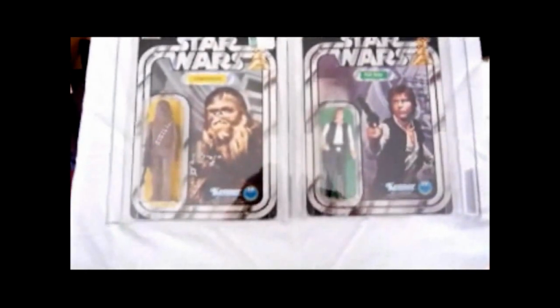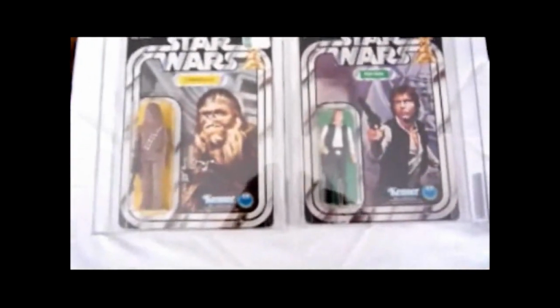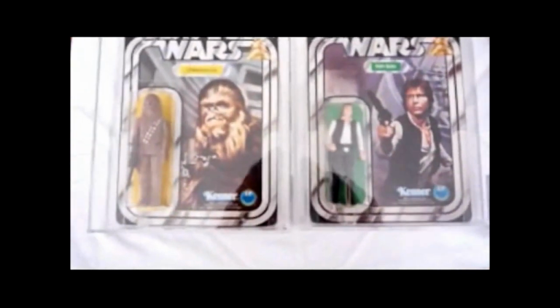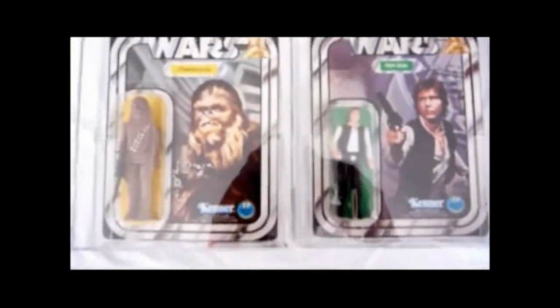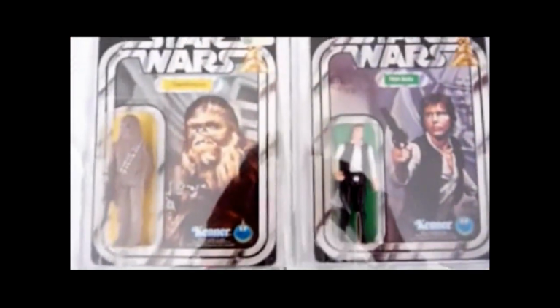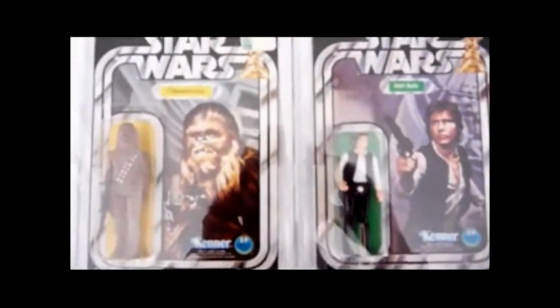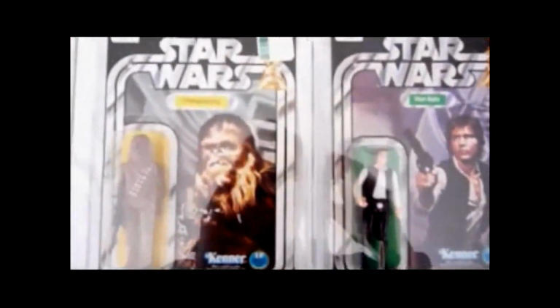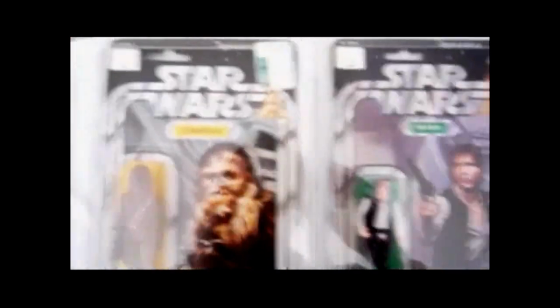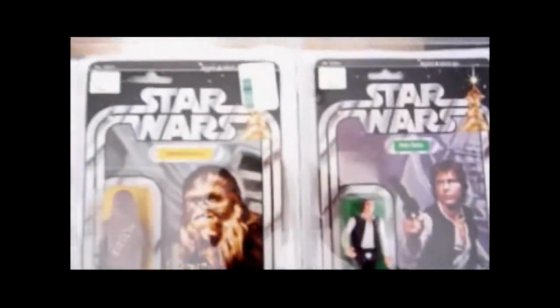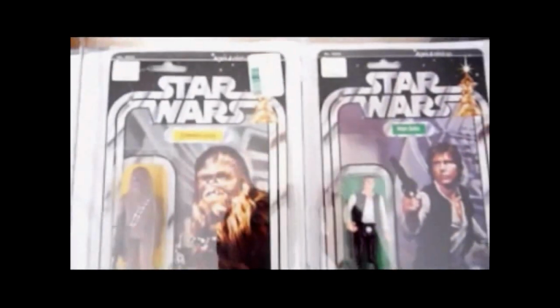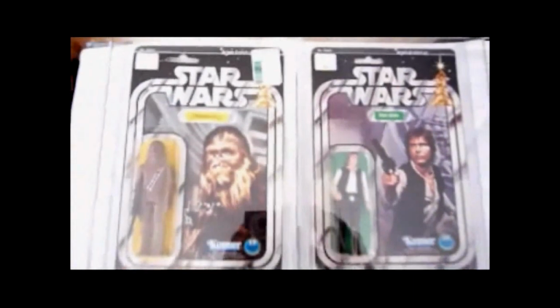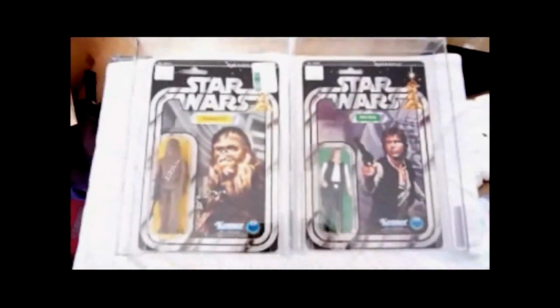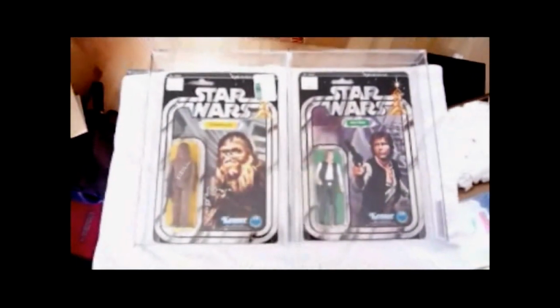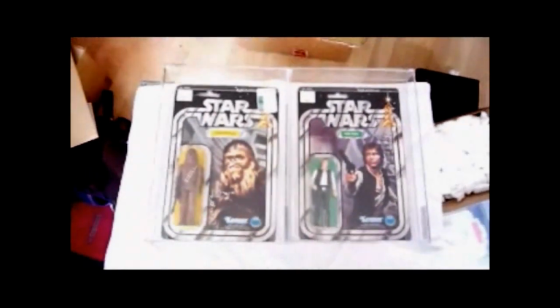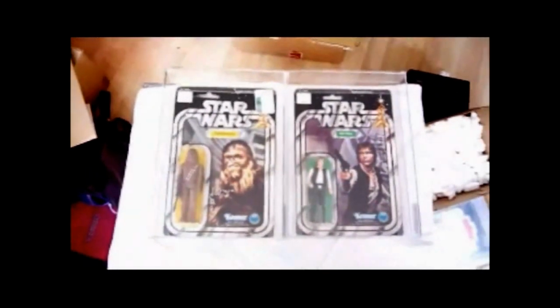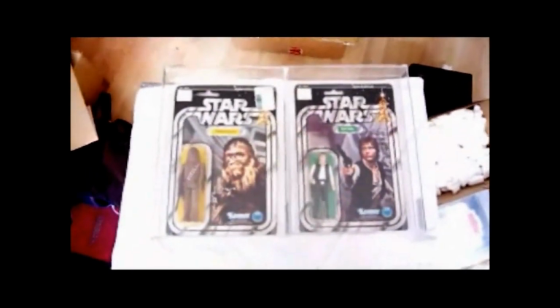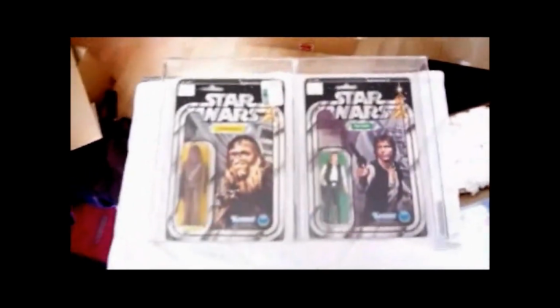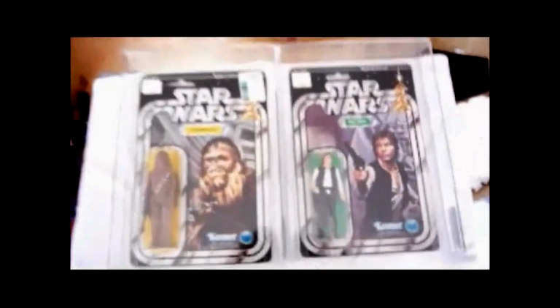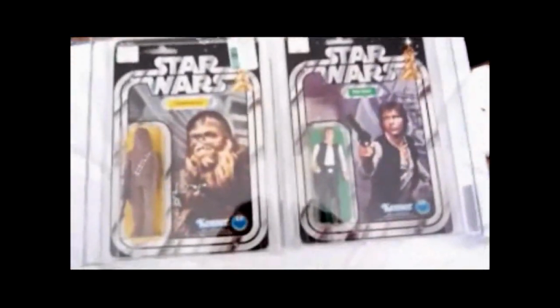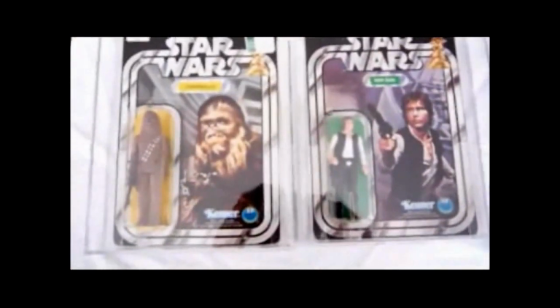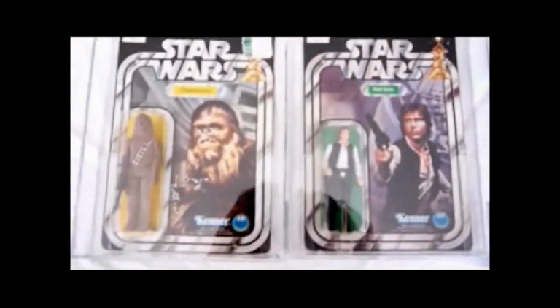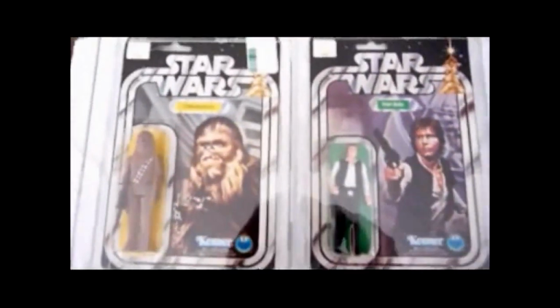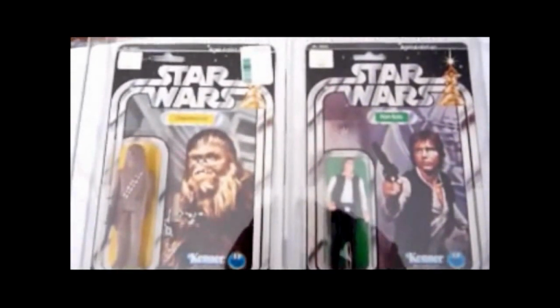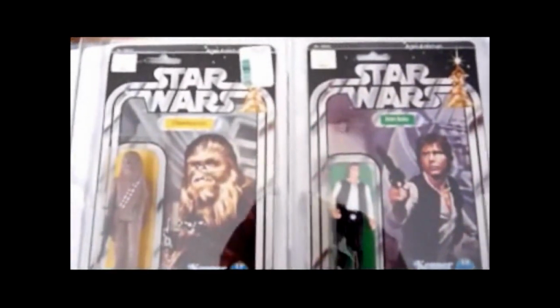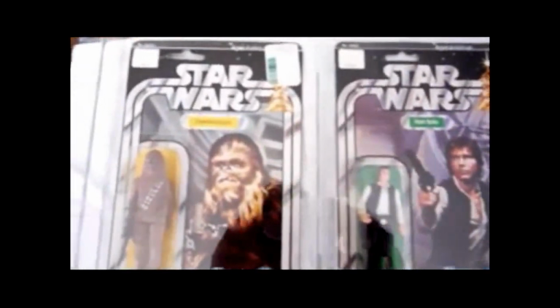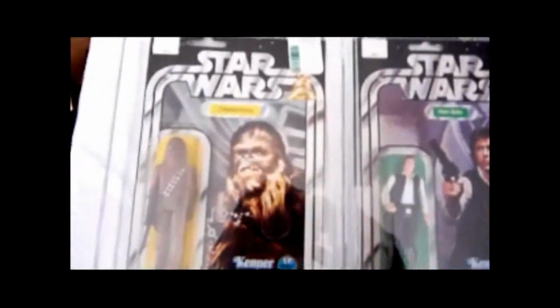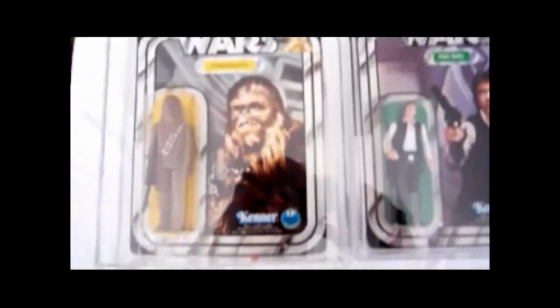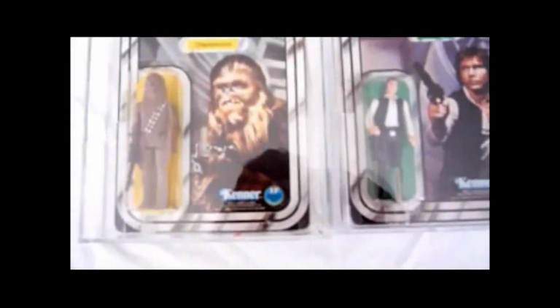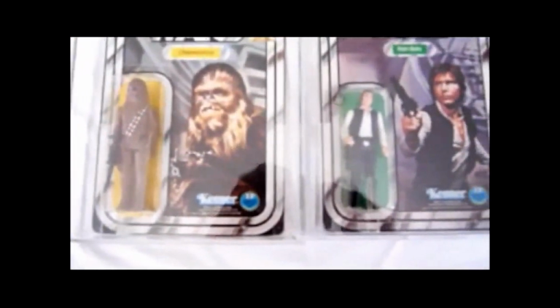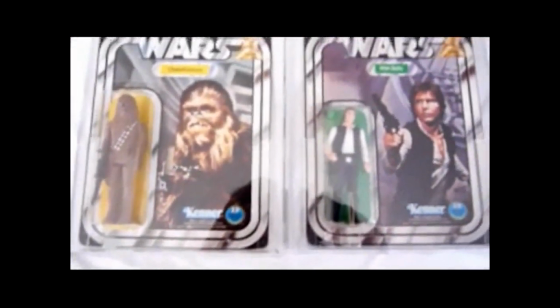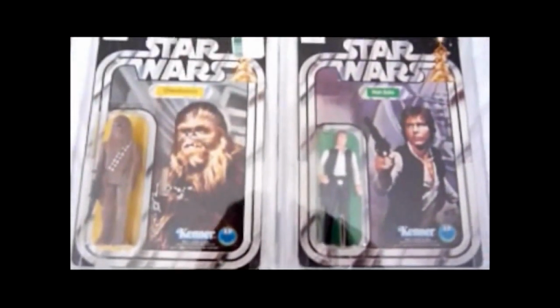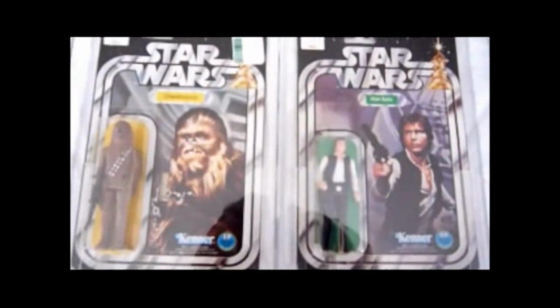One more look at the Han and Chewbacca on 12-back cards. Han and Chewbacca — cool stuff.